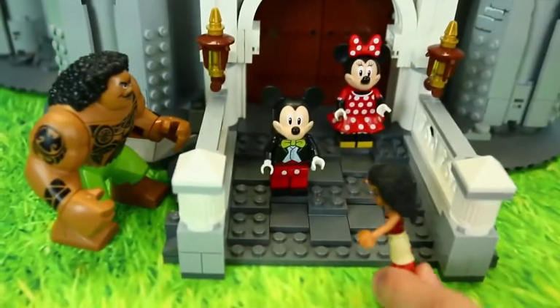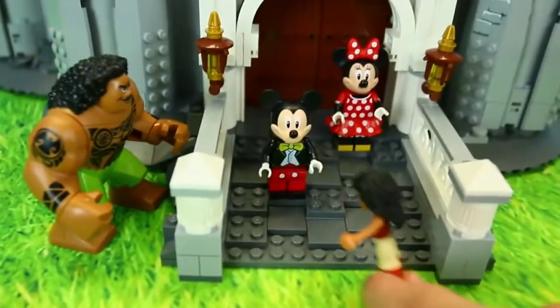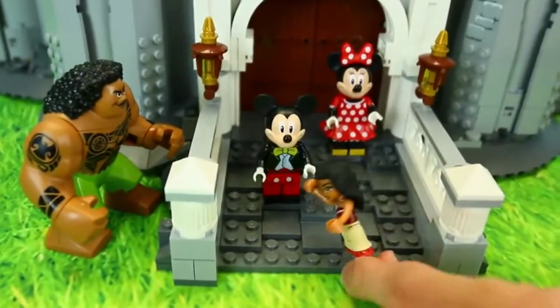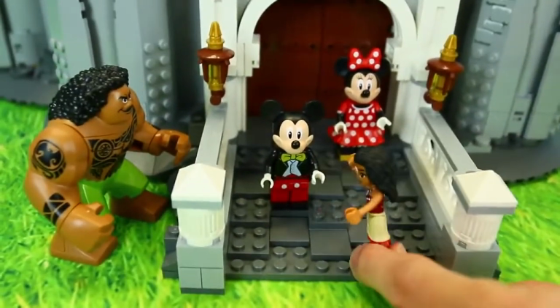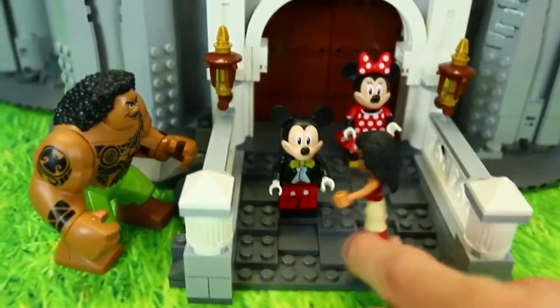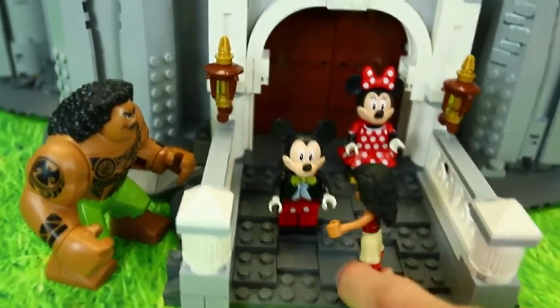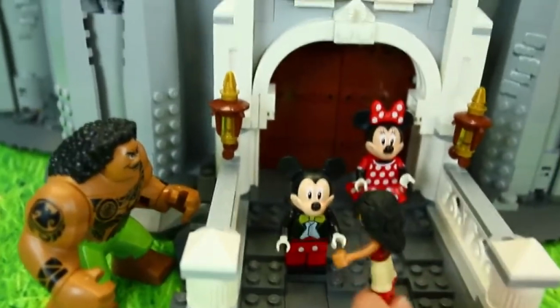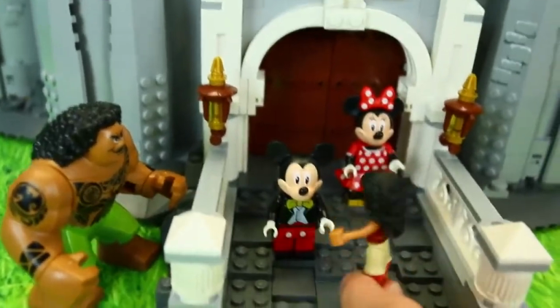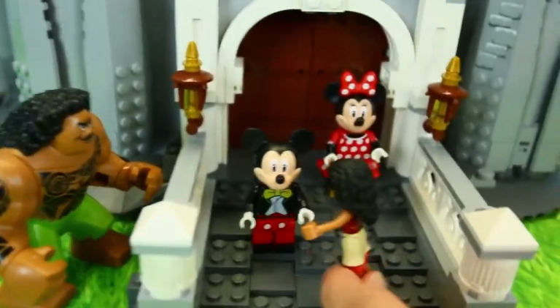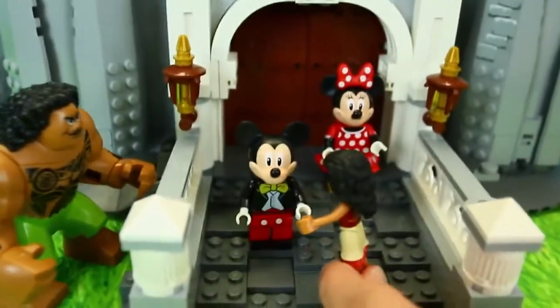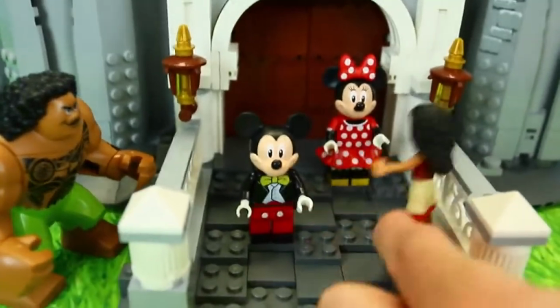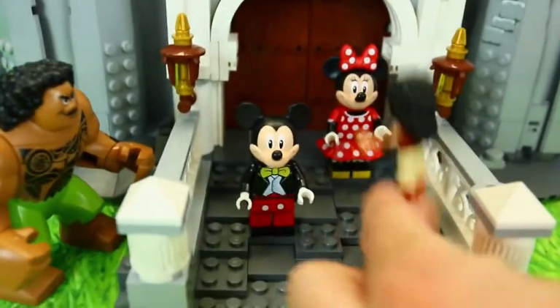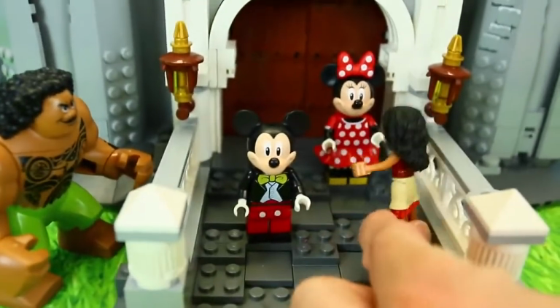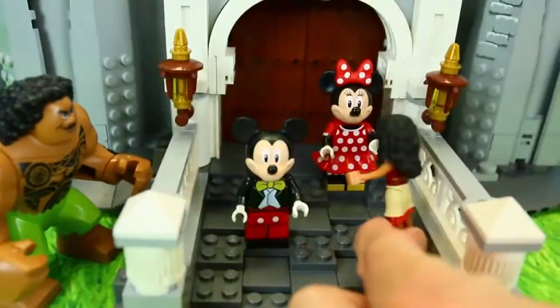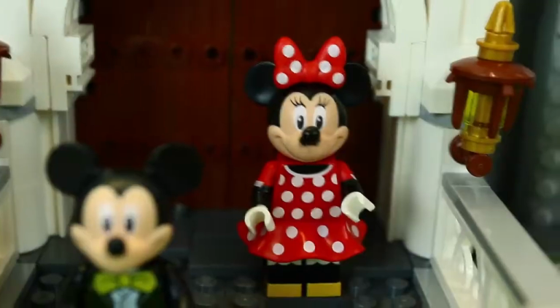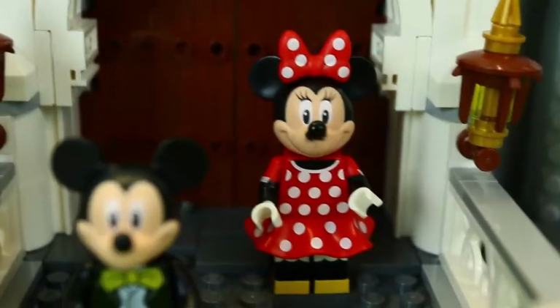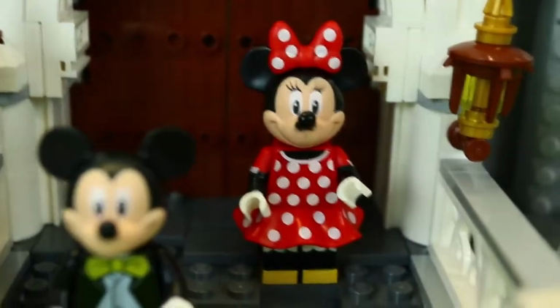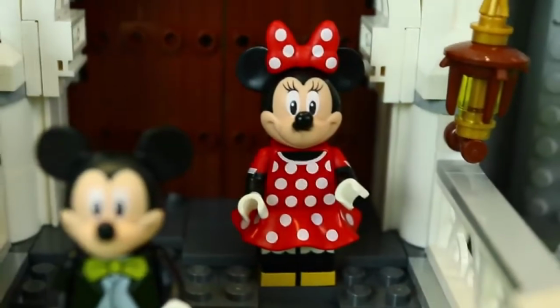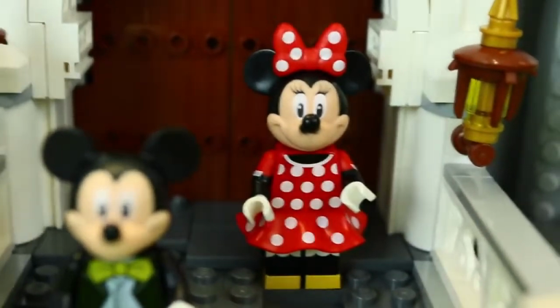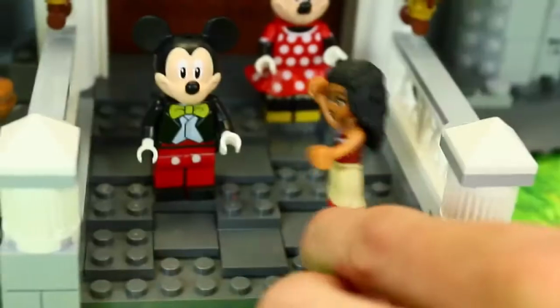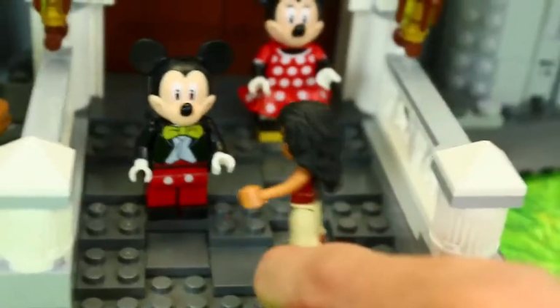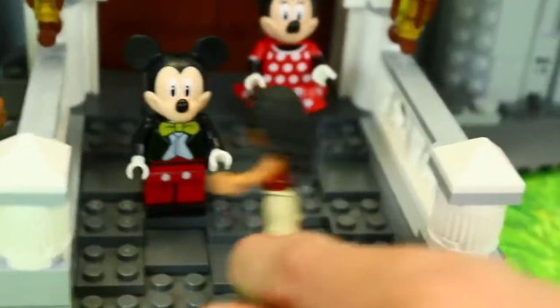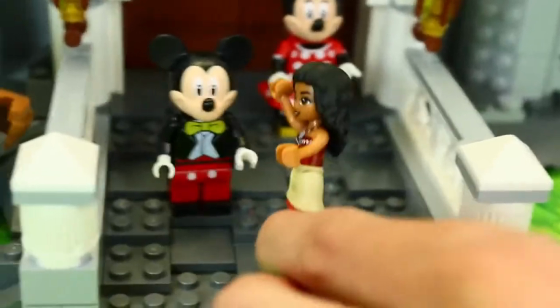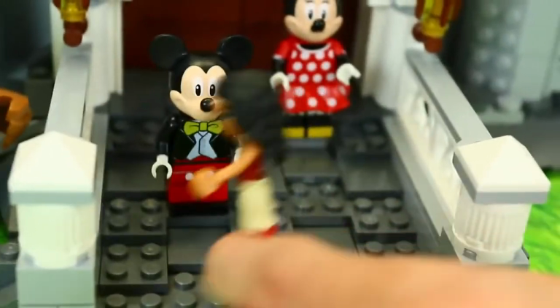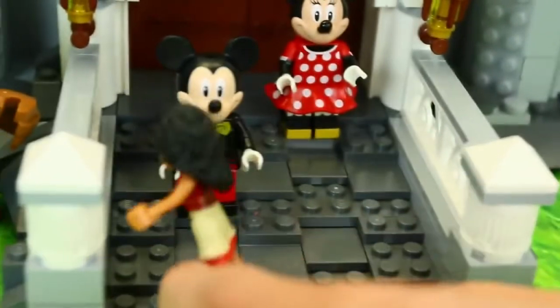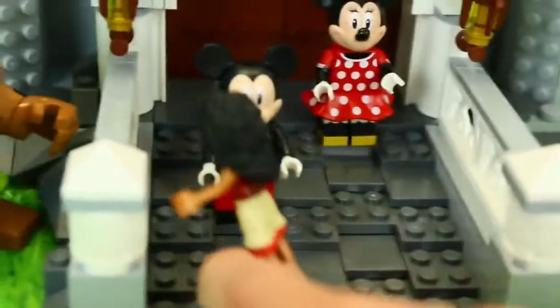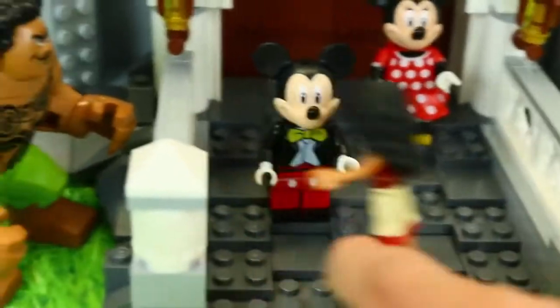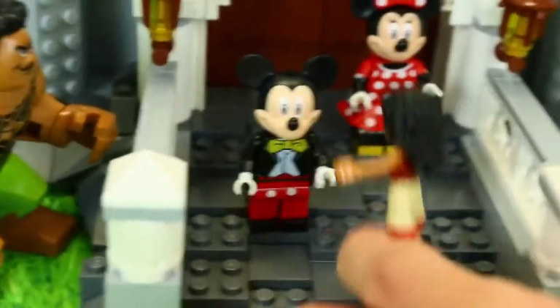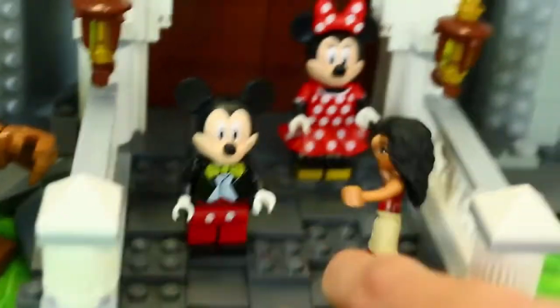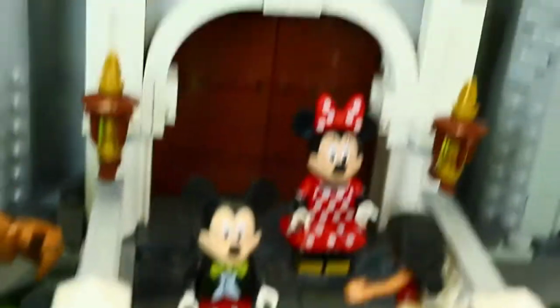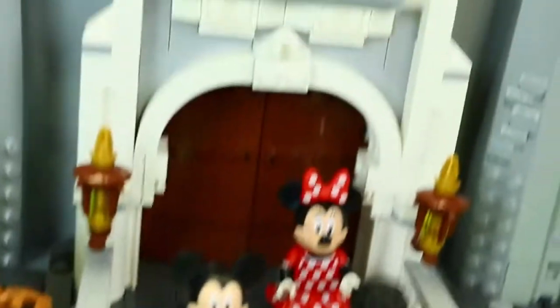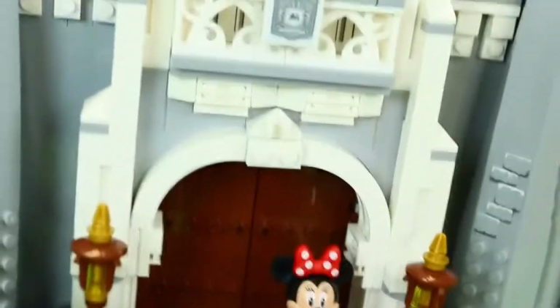So this is the entrance of the castle. Hi Mickey! Hi Minnie! Hi Moana! Now this entrance looks normal — it's part of the set.